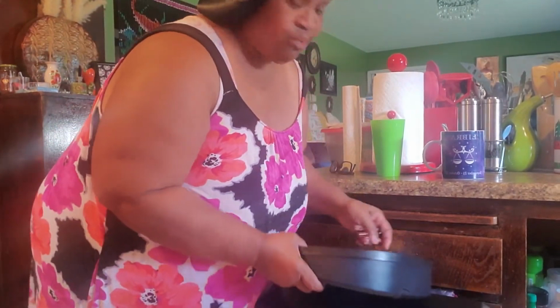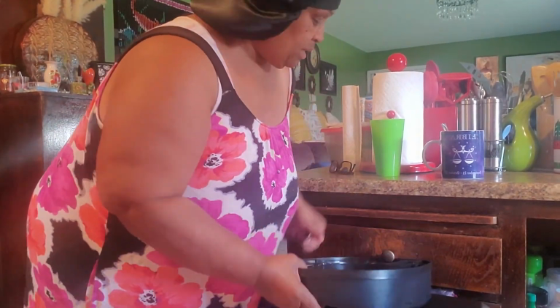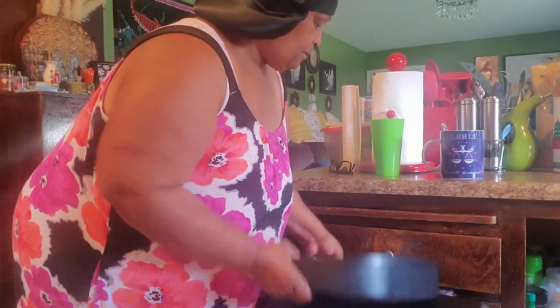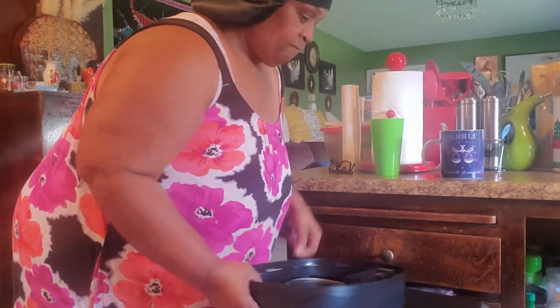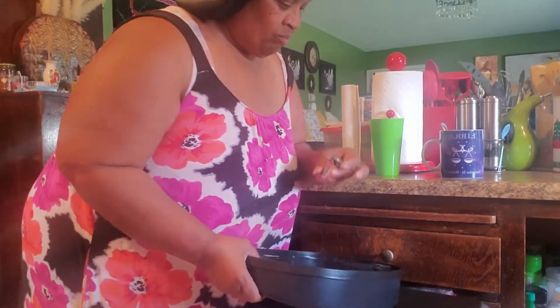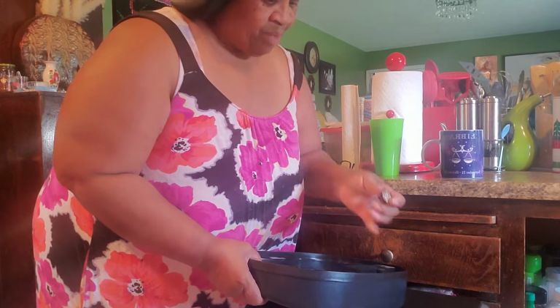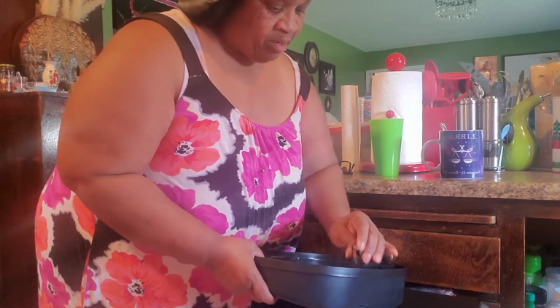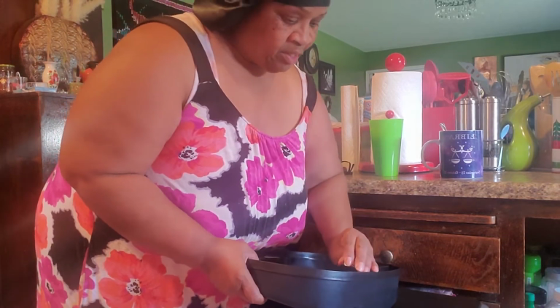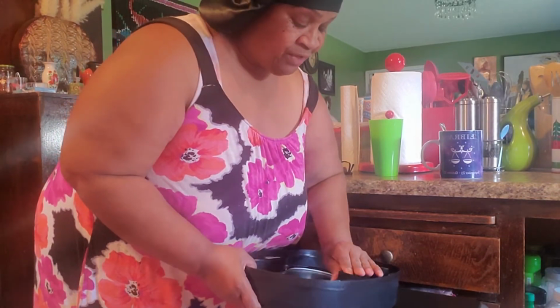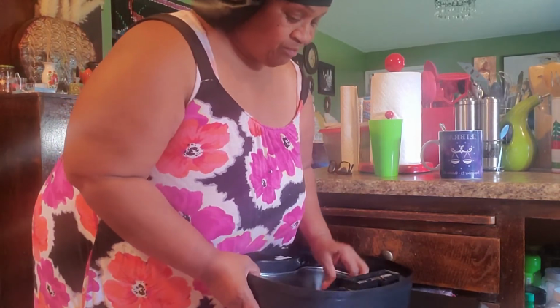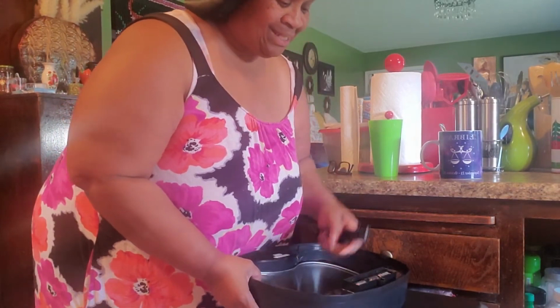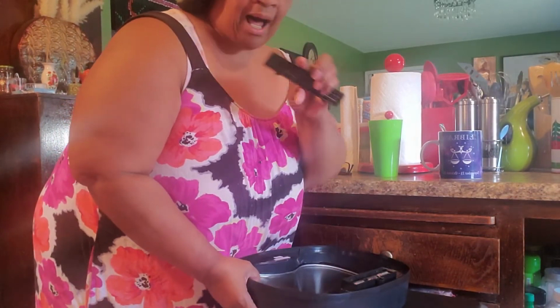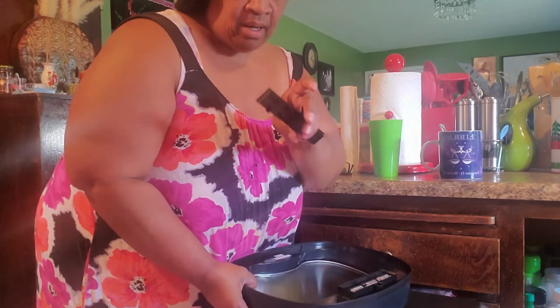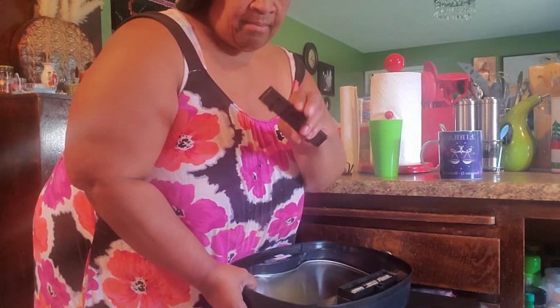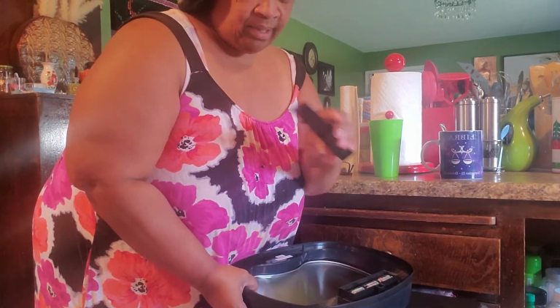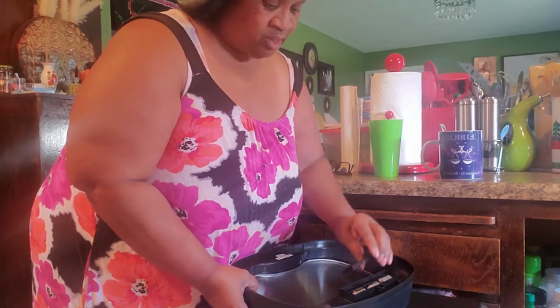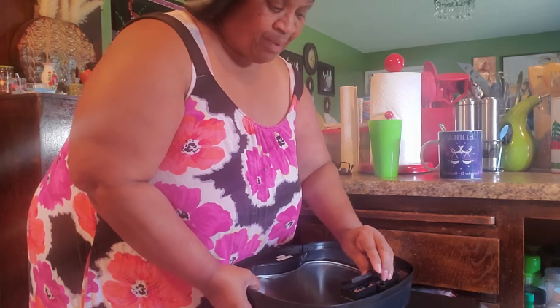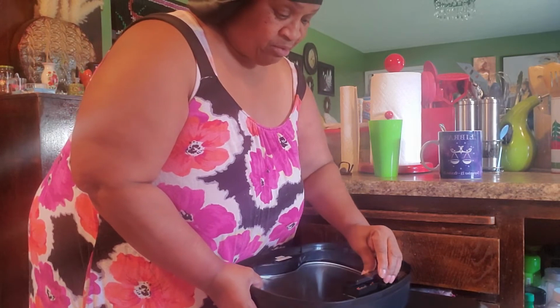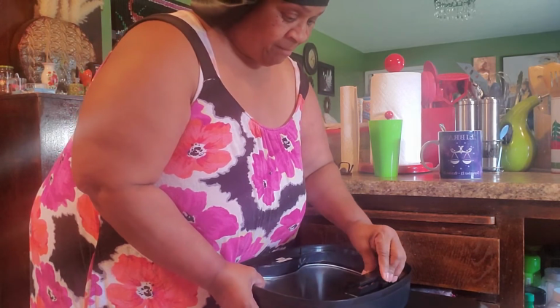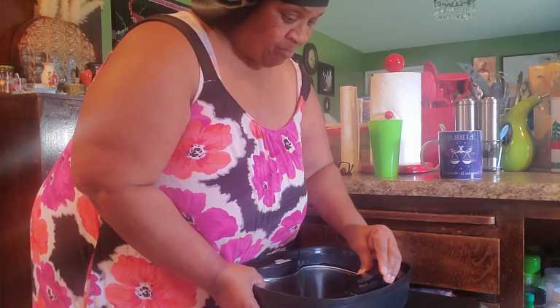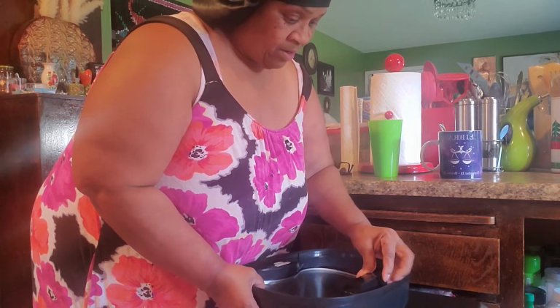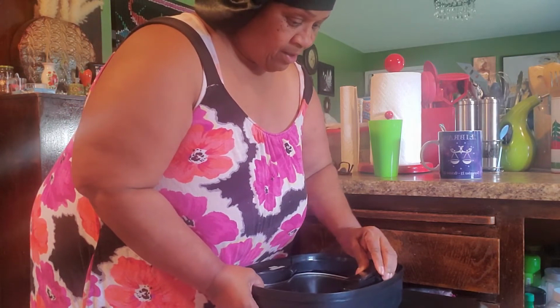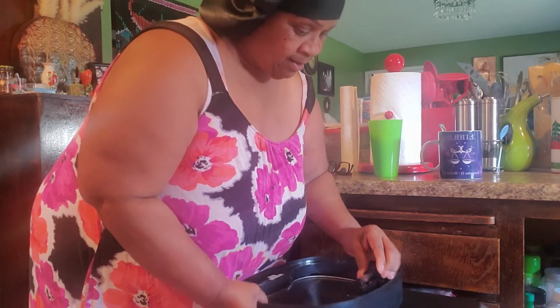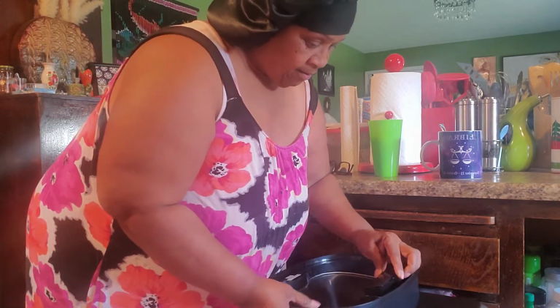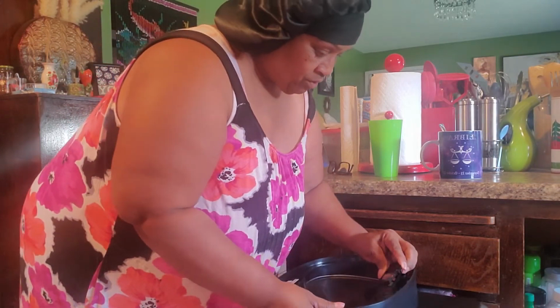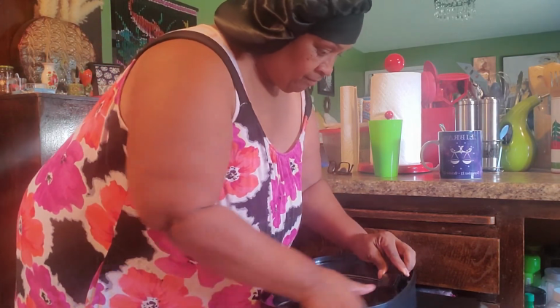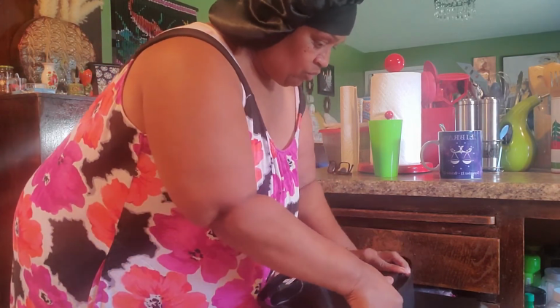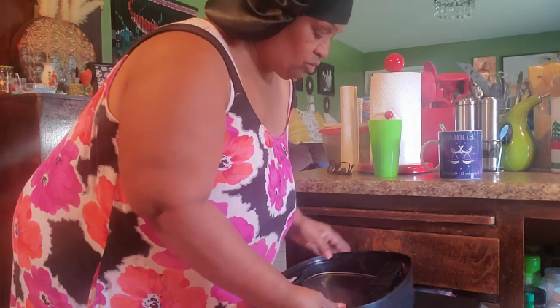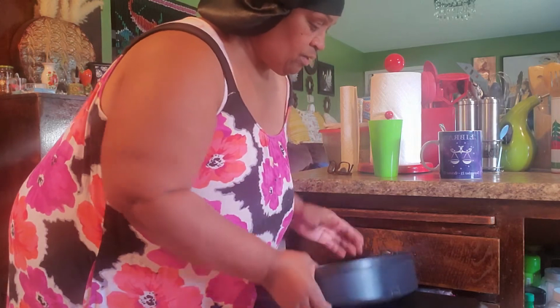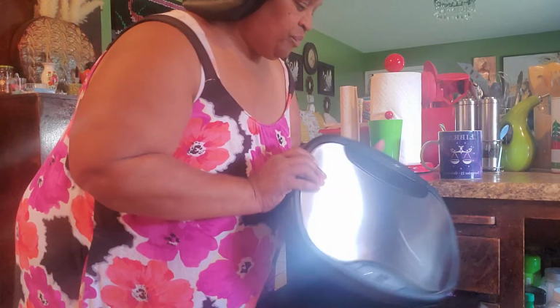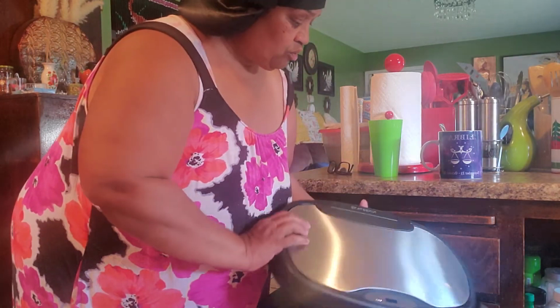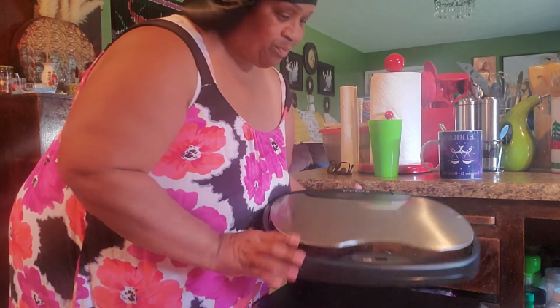You pop them in. Pop them all in. Don't forget to put the top back on there because they just popped out on me. Alright? So you close it. You flip it.